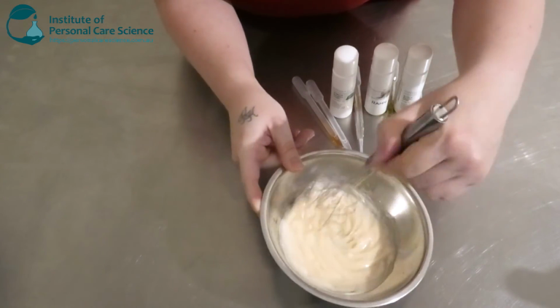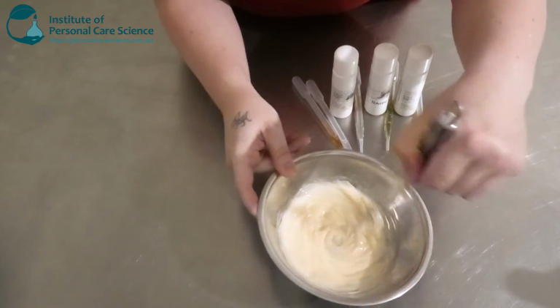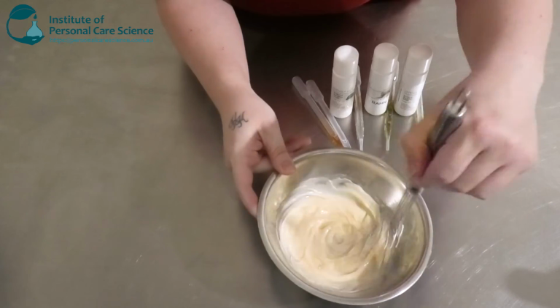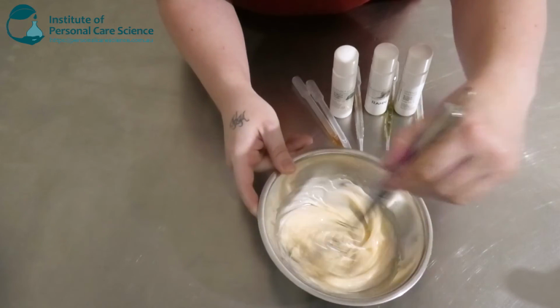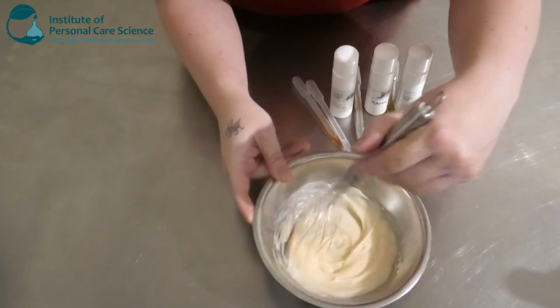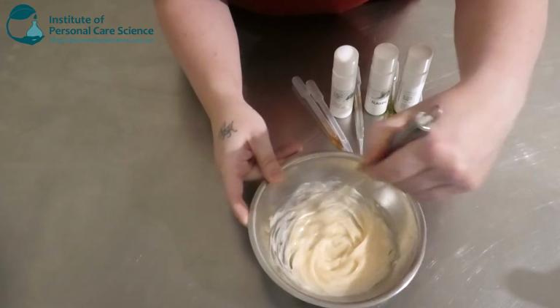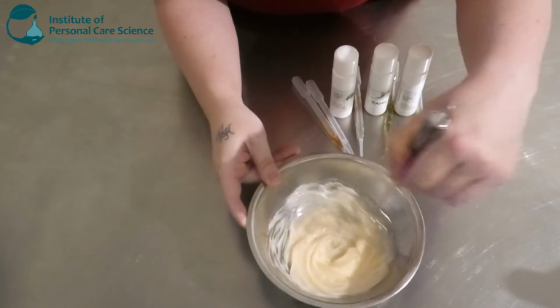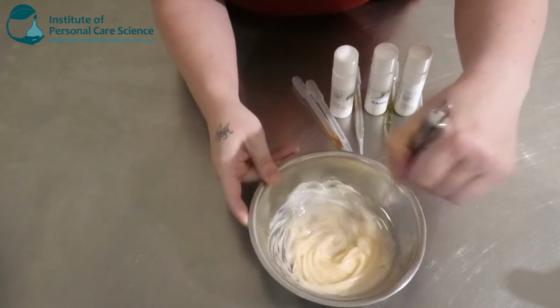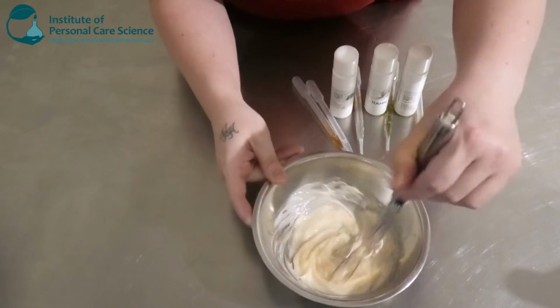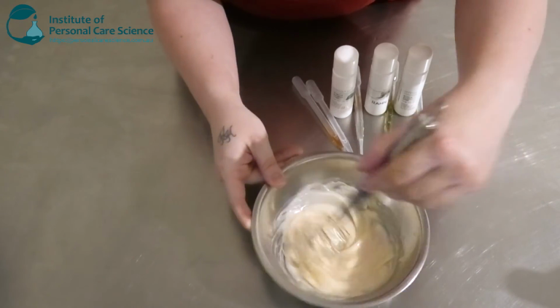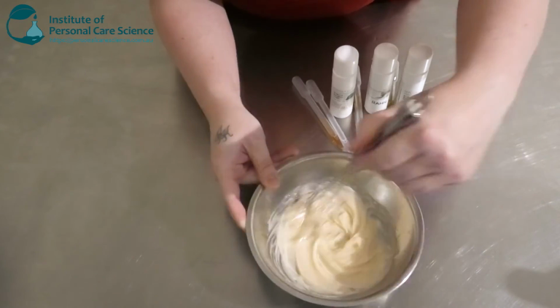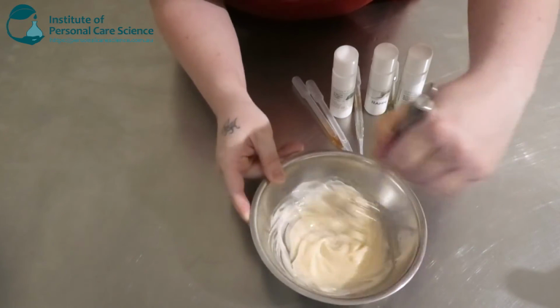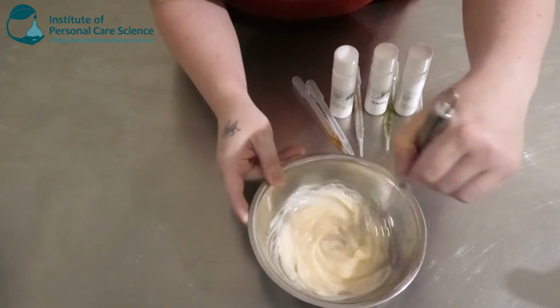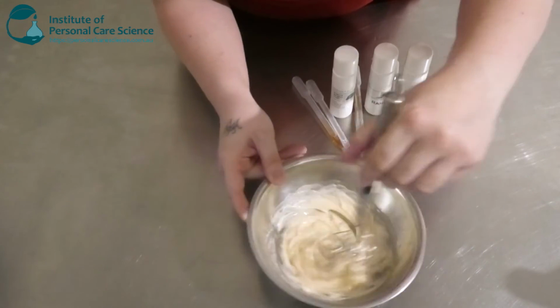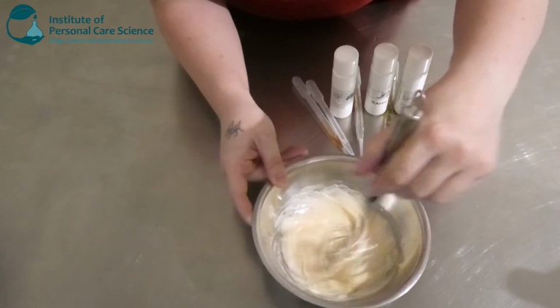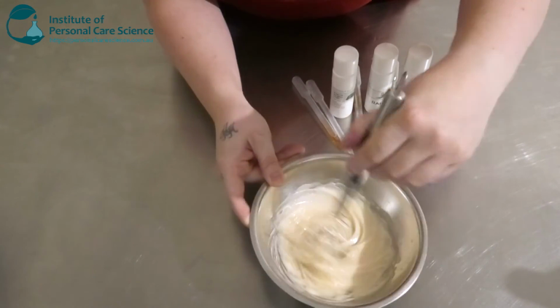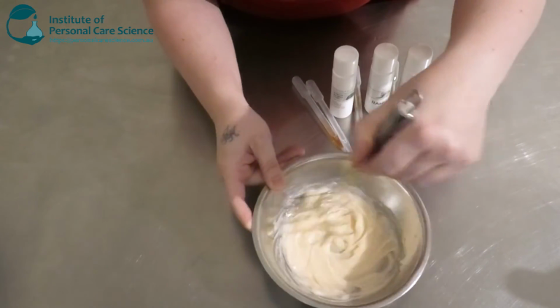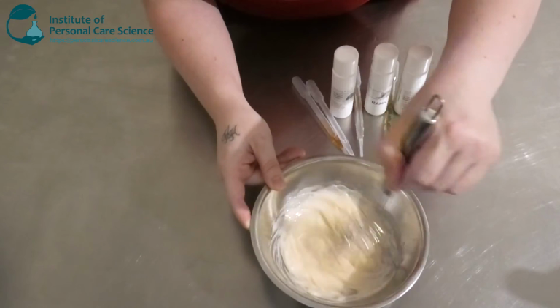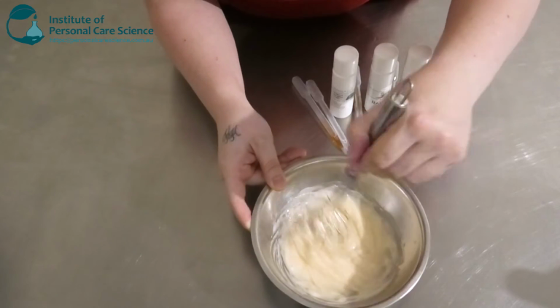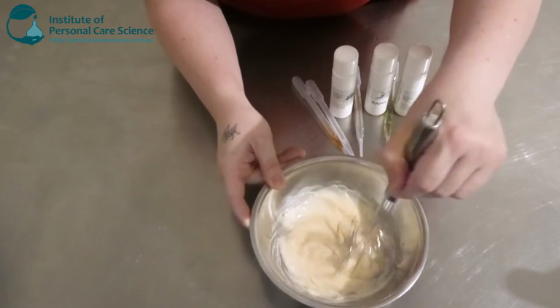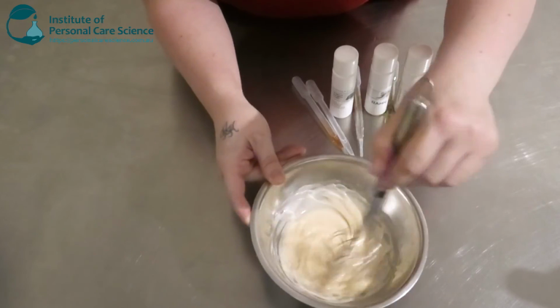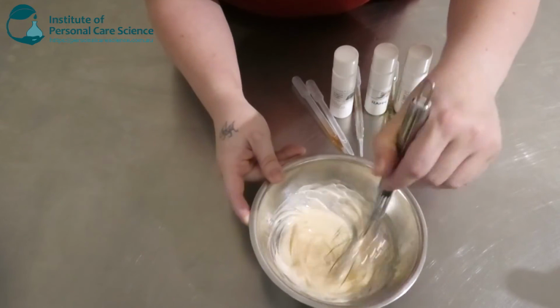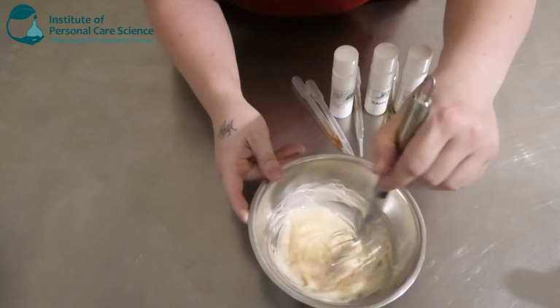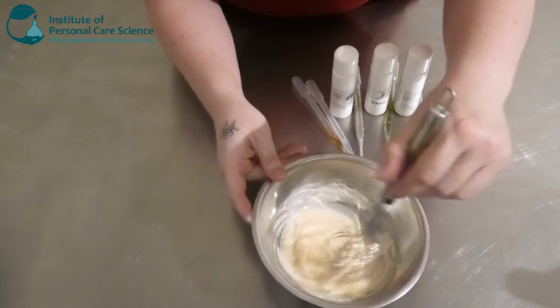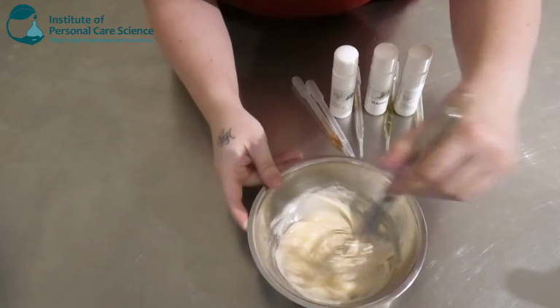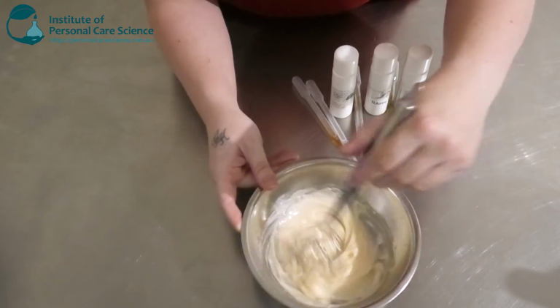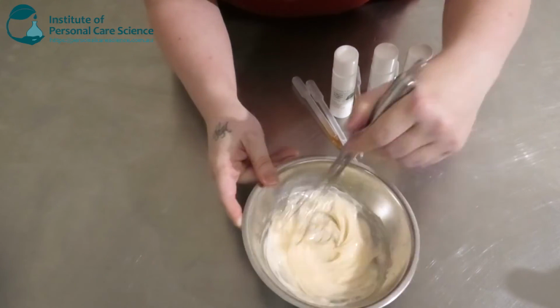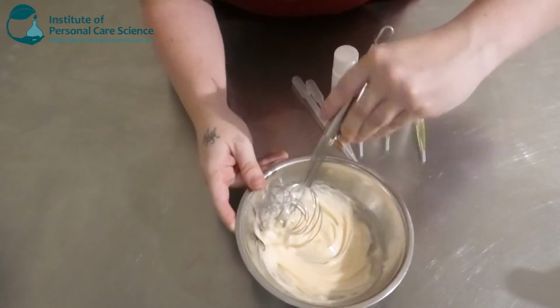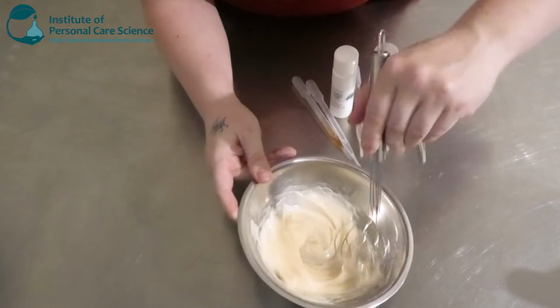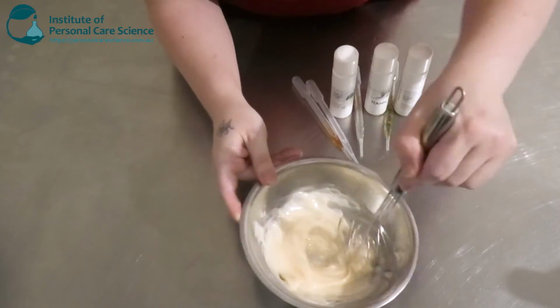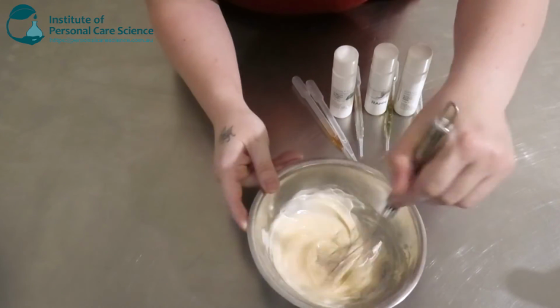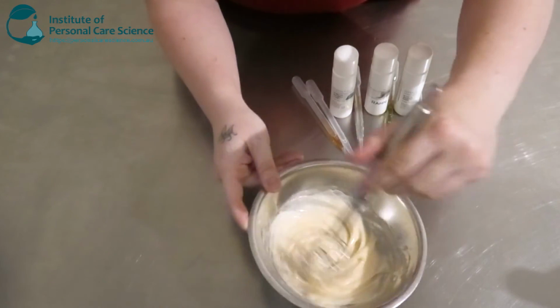And then you see this nice beautiful emulsion start to form. This is what I love about polymeric emulsifiers. They're so minimal because you don't have to add your emulsifiers and rheology modifier separately — it's an all-in-one, and they're cold processable.